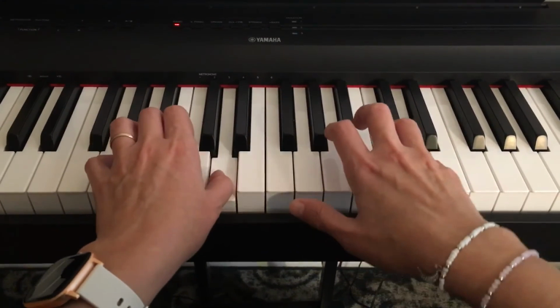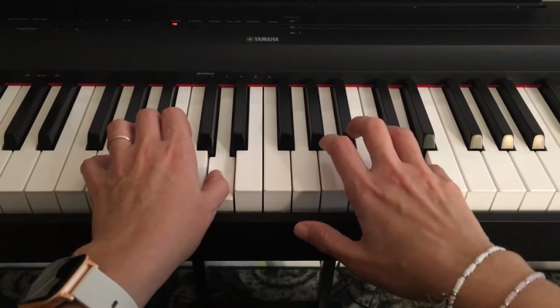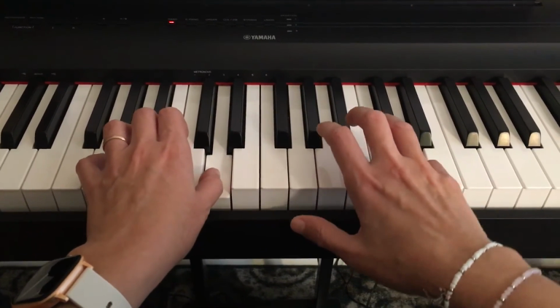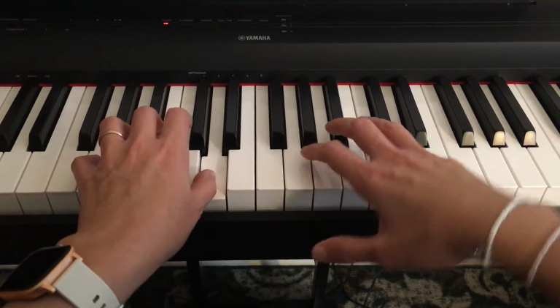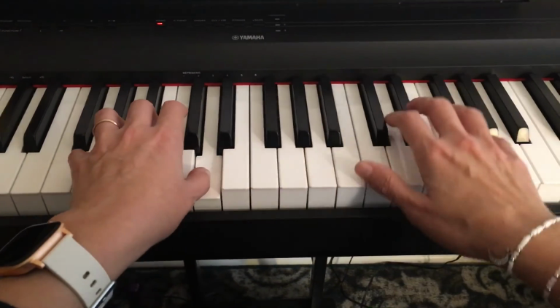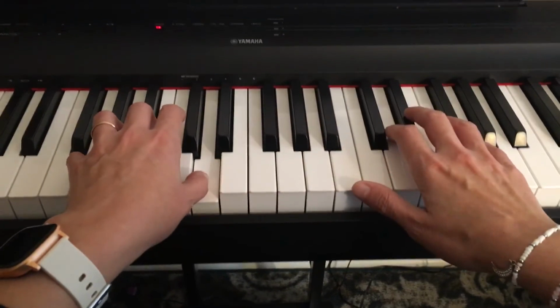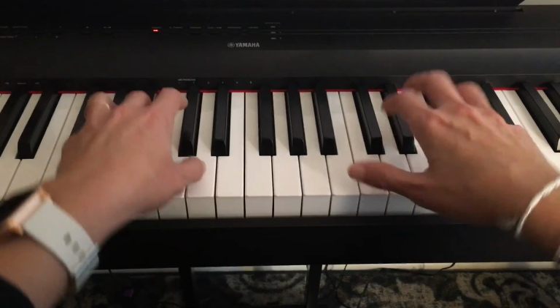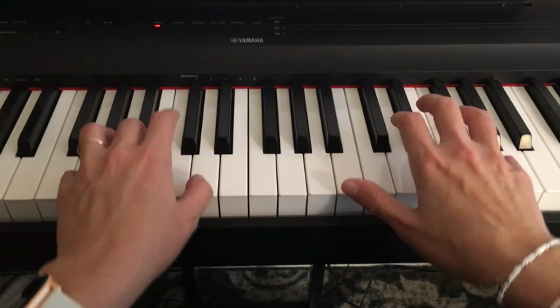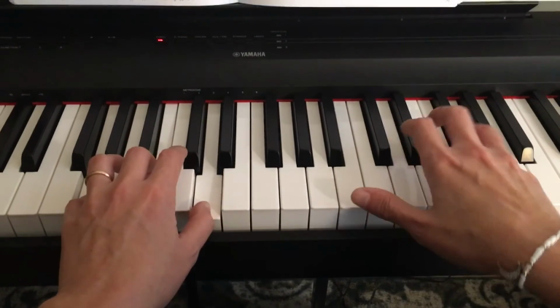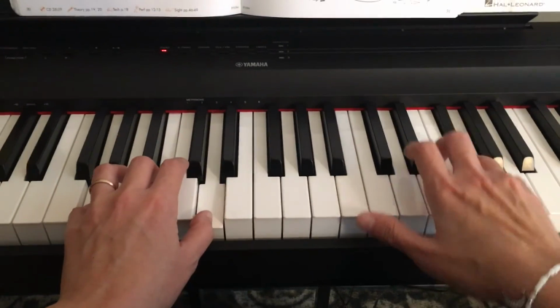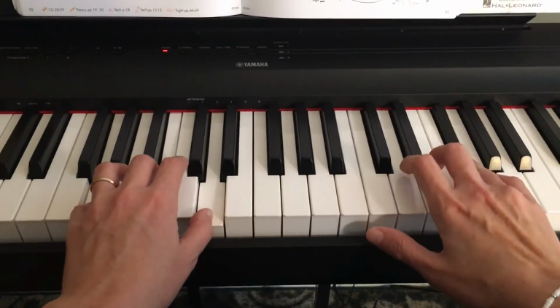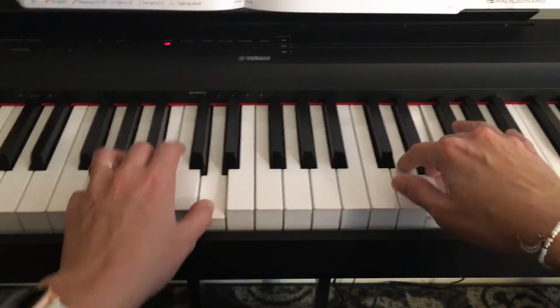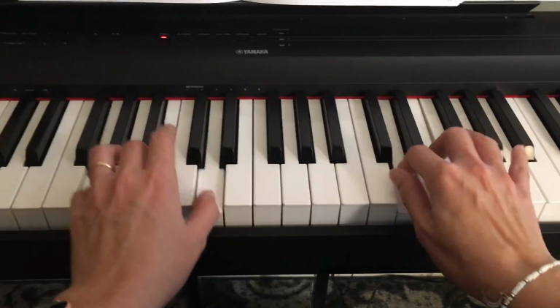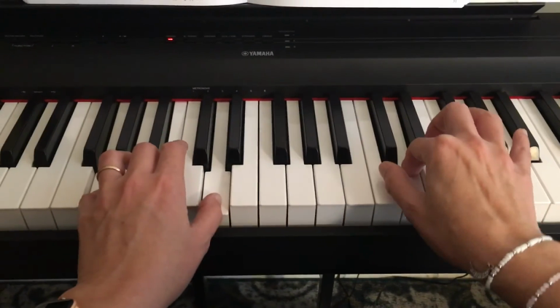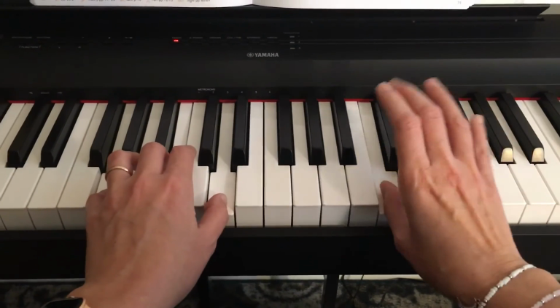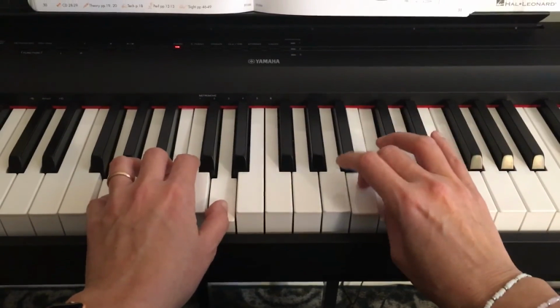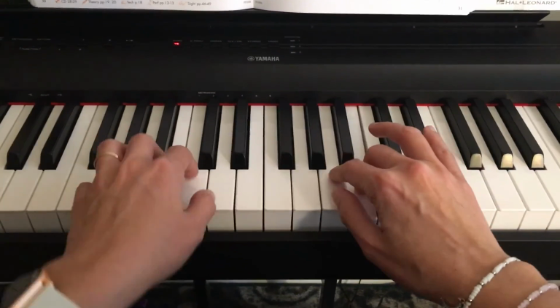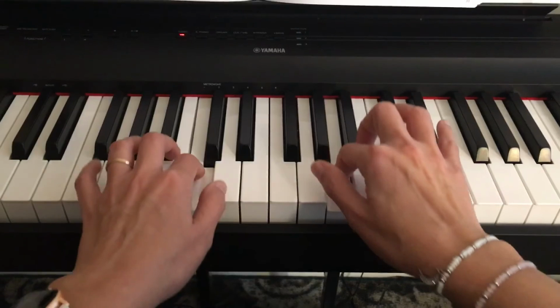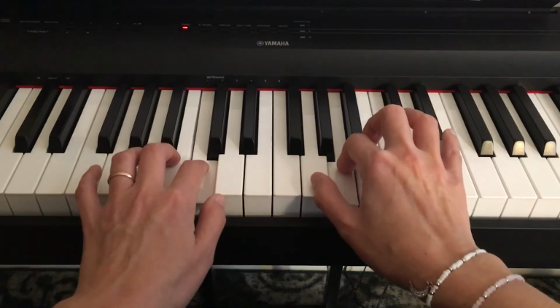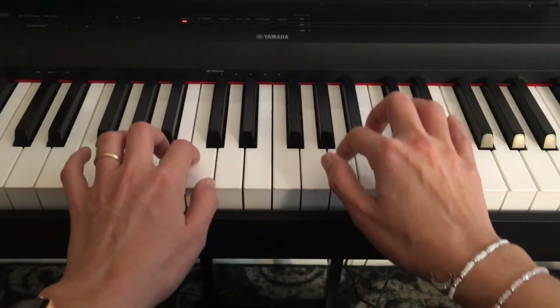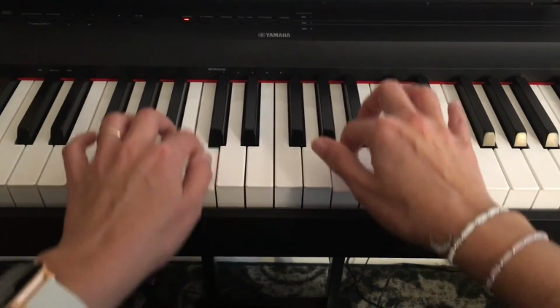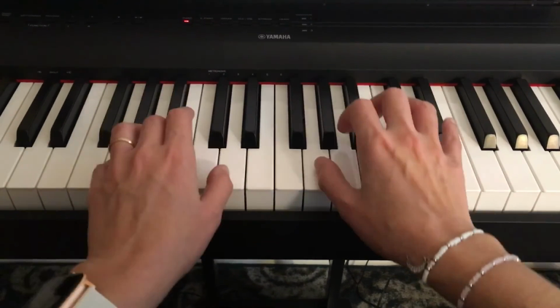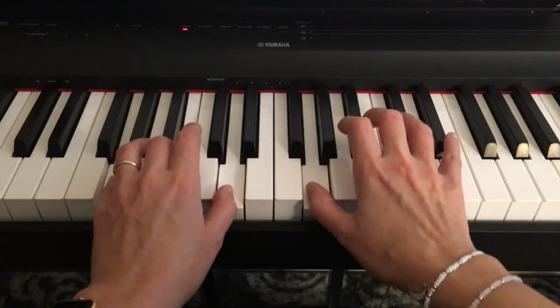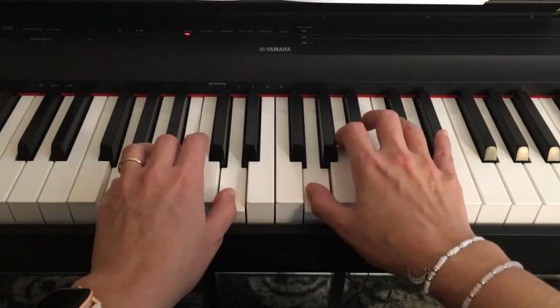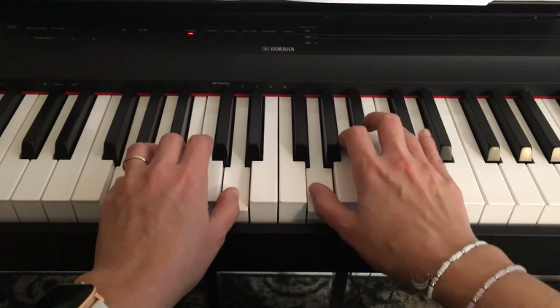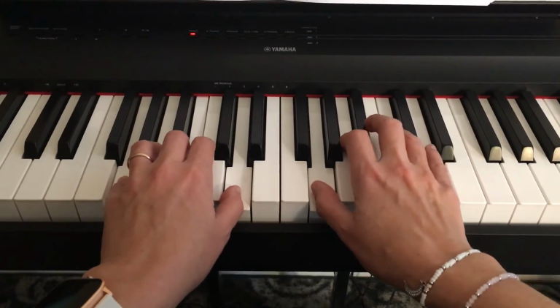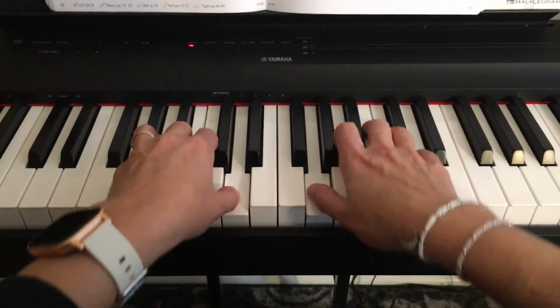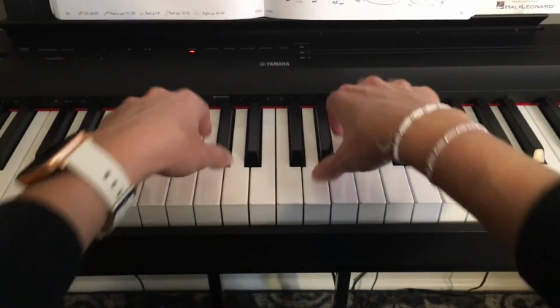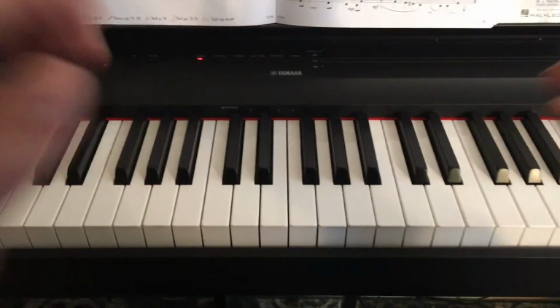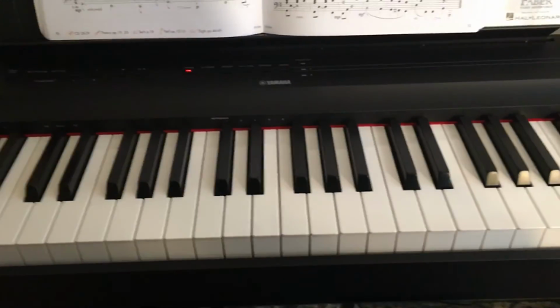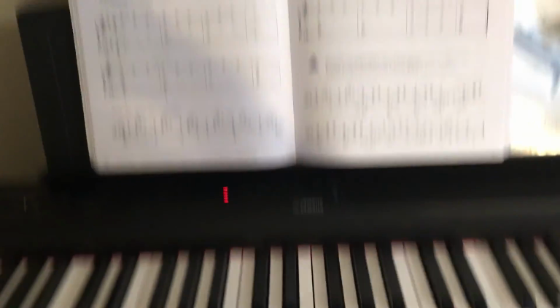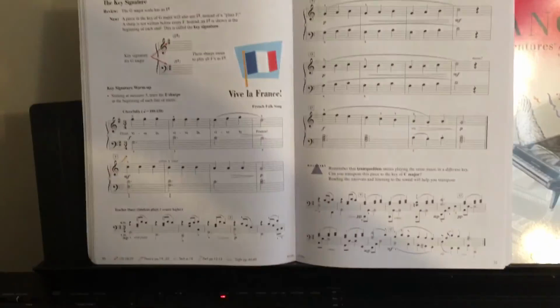Move up to the starting position — two, three. Okay, happy practicing!